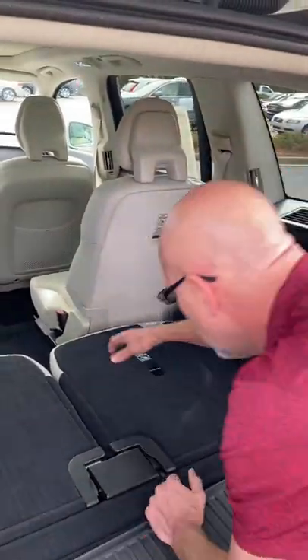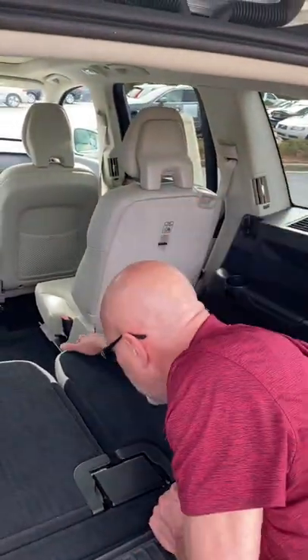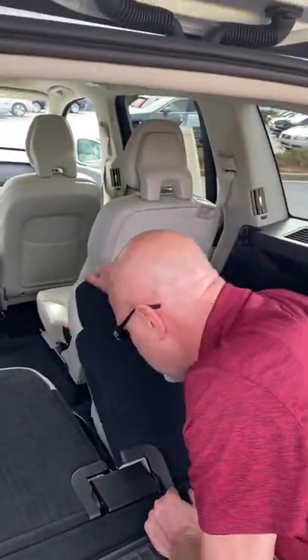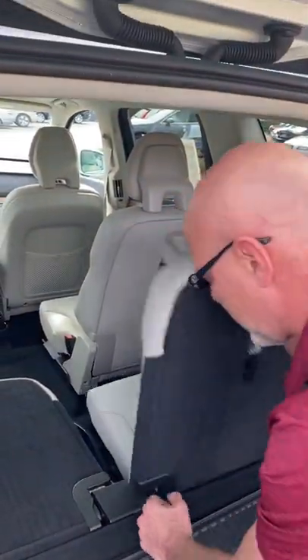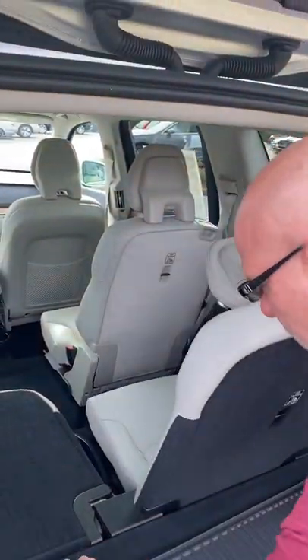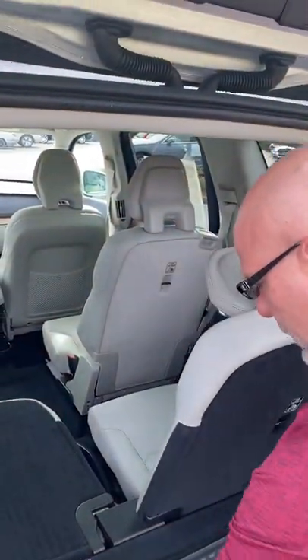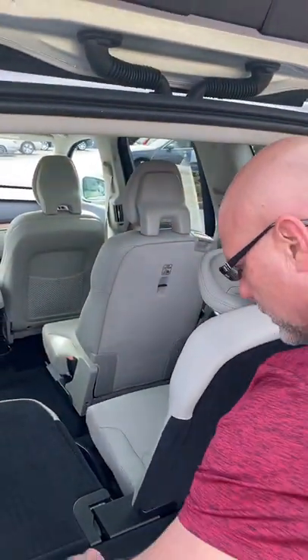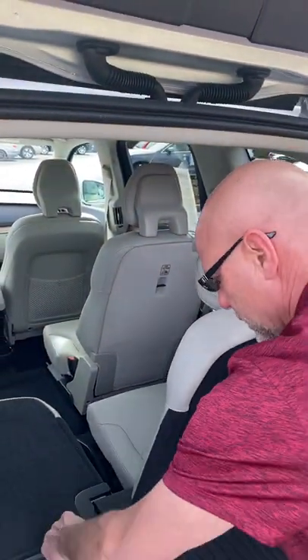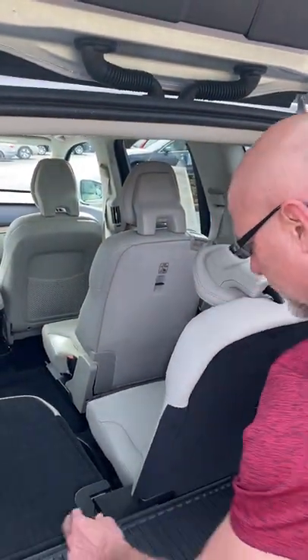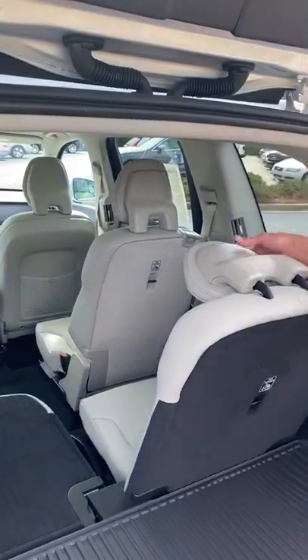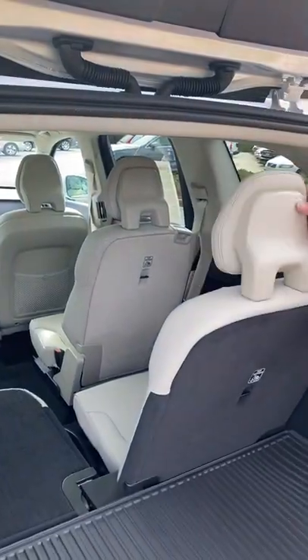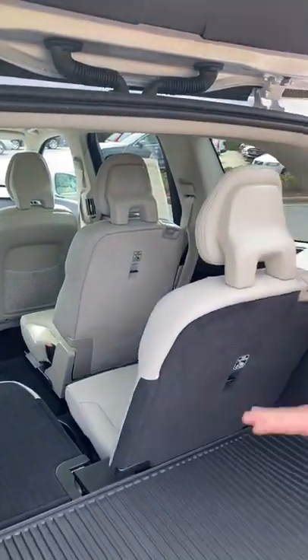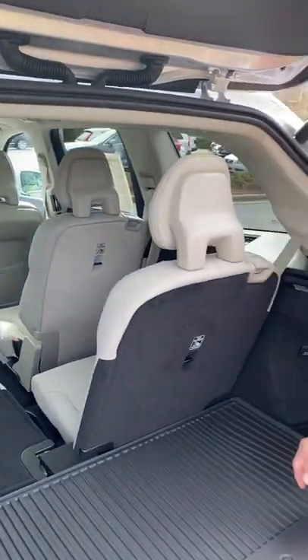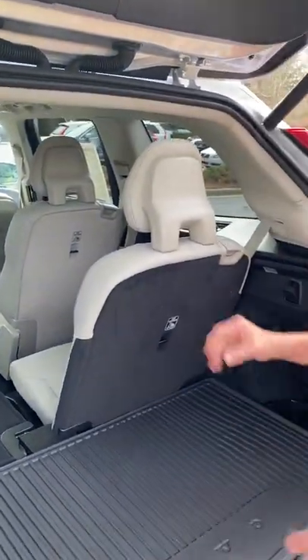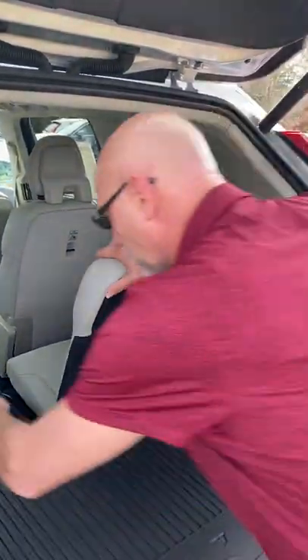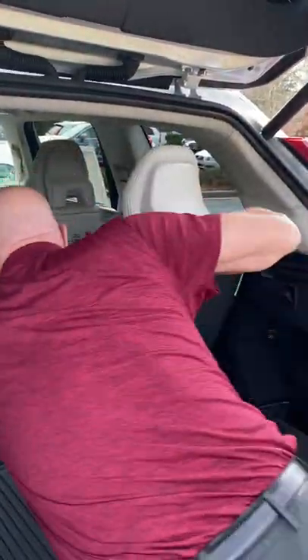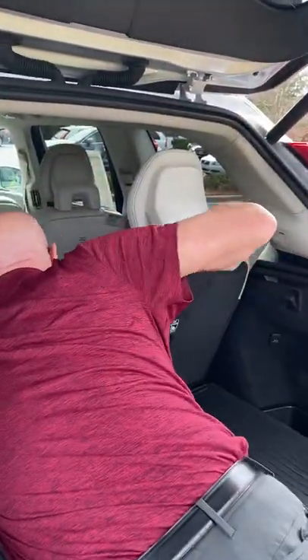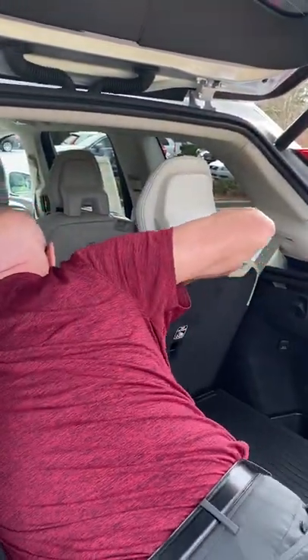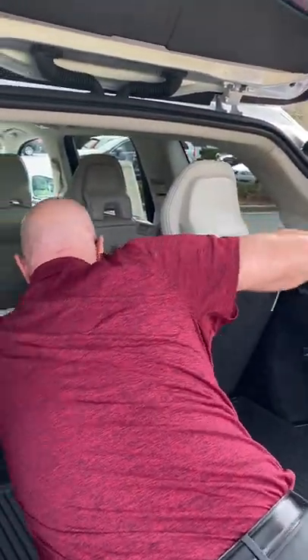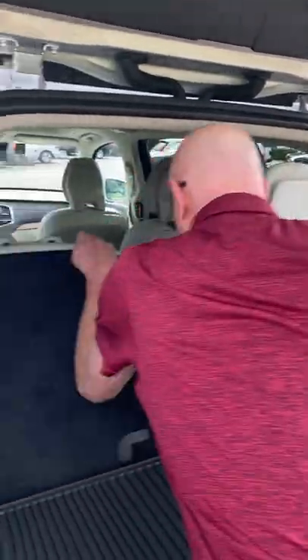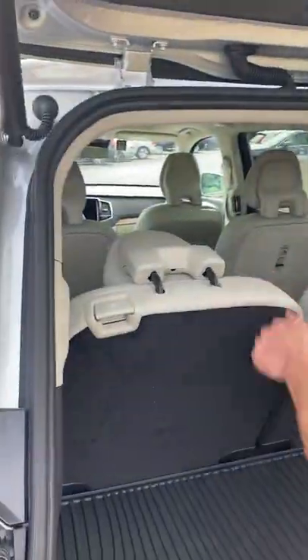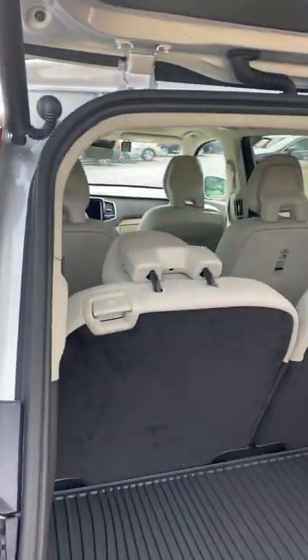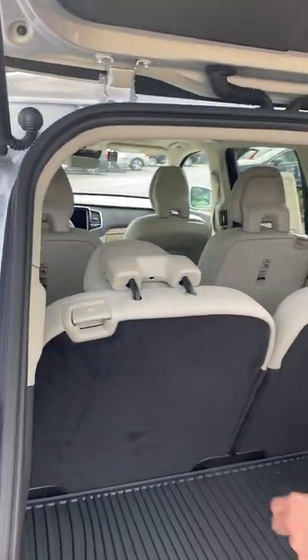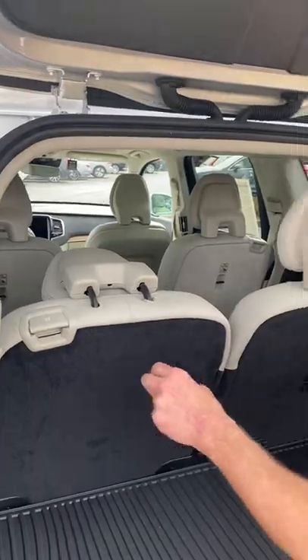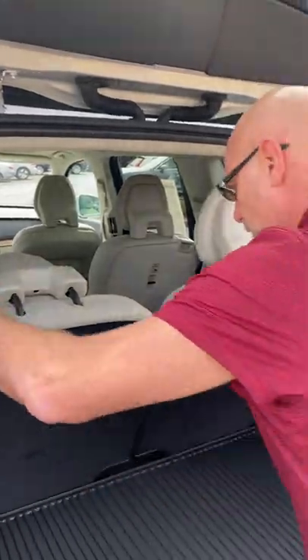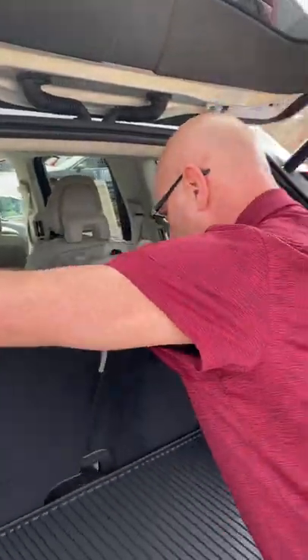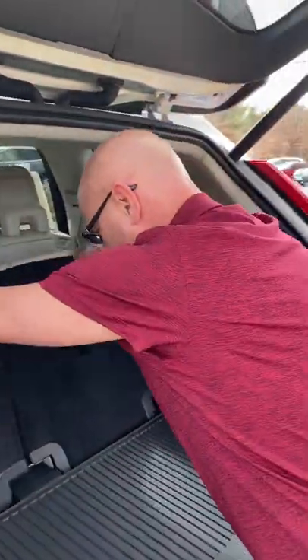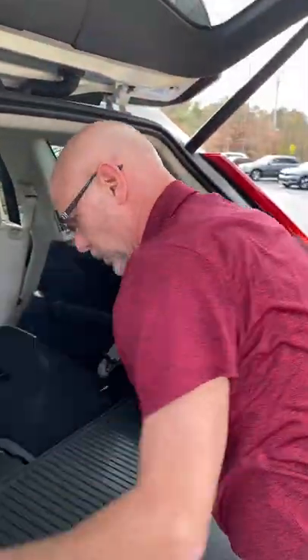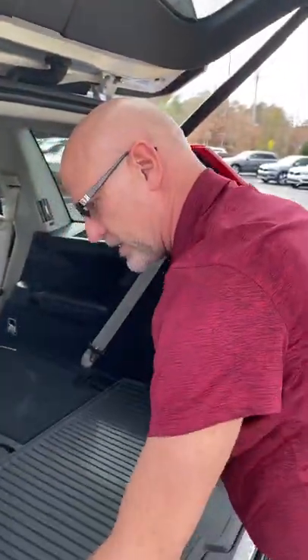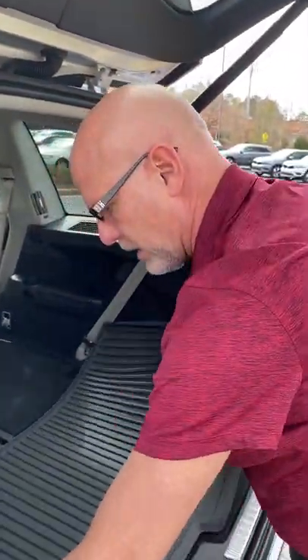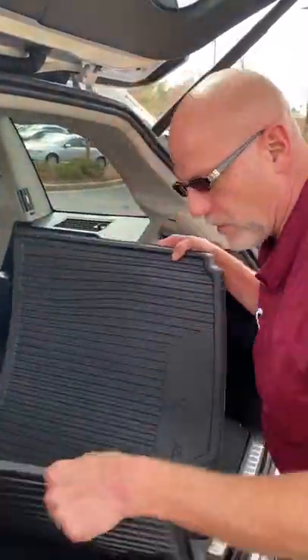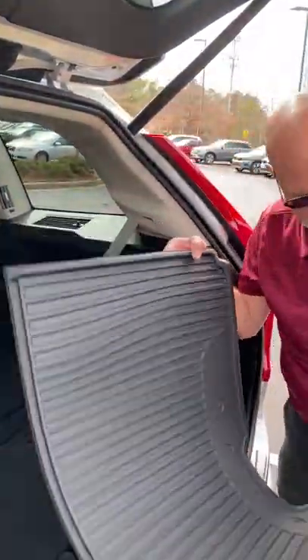When the rear seat is up, you have this area covered as well — like so. And then lastly, I want to show you a couple of cool things here in the cargo area.